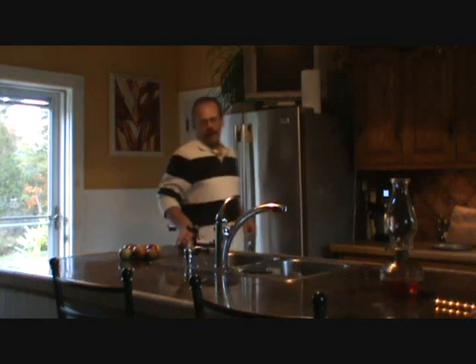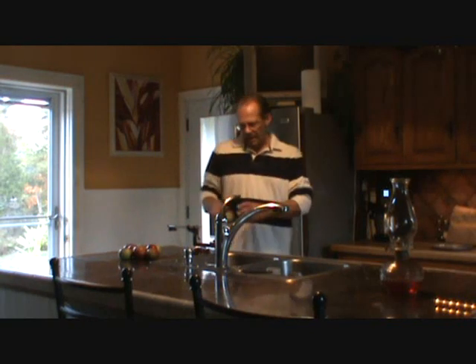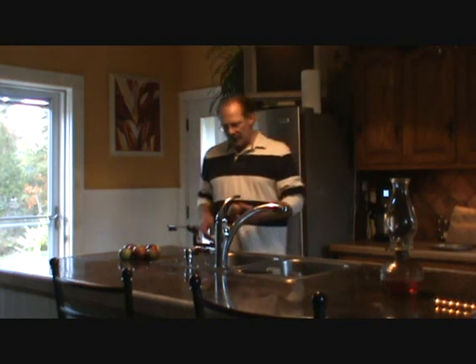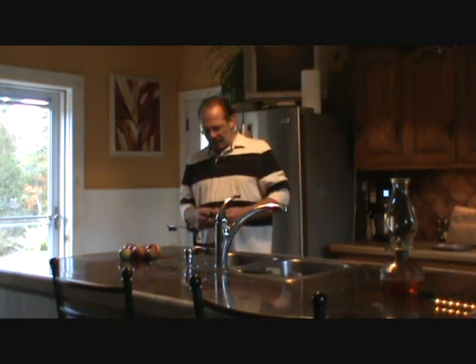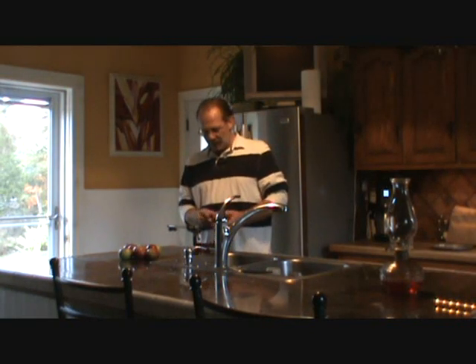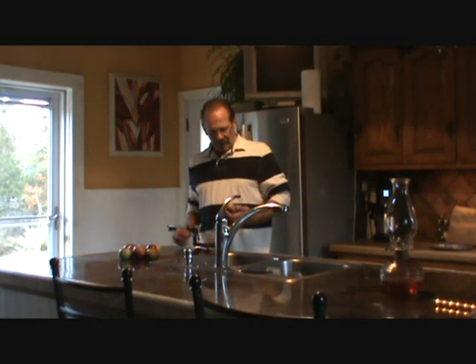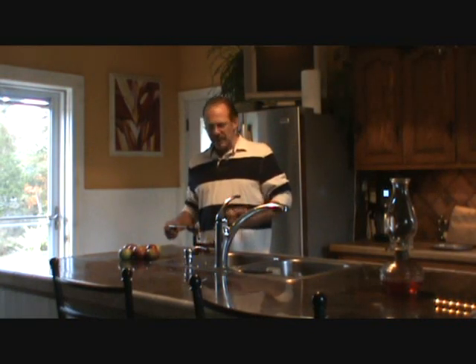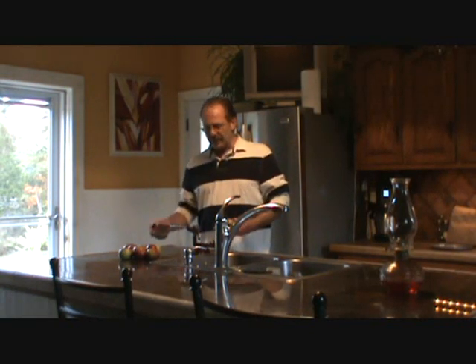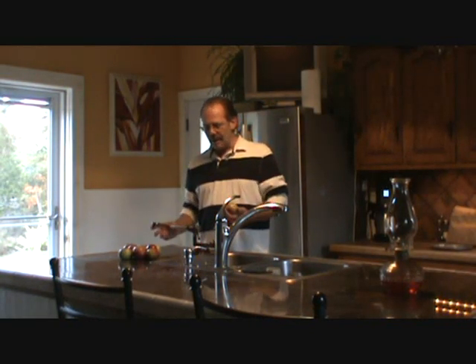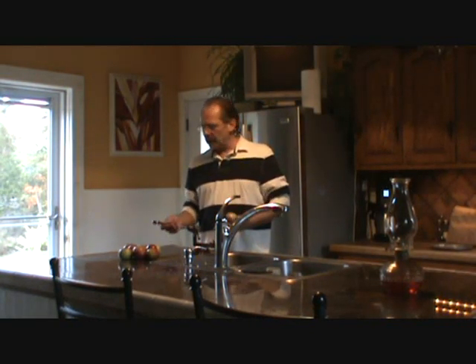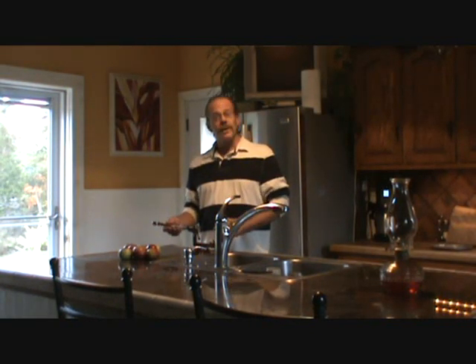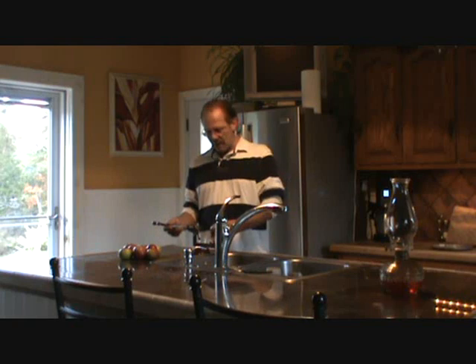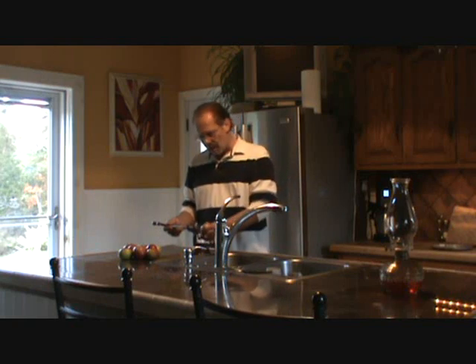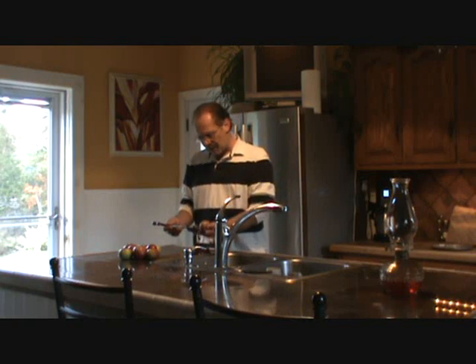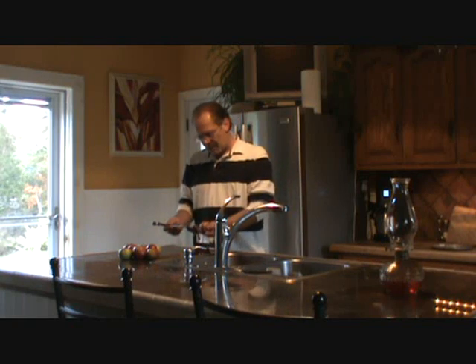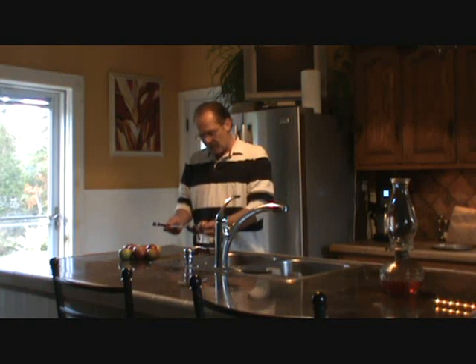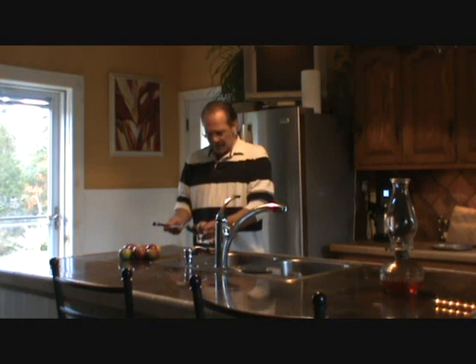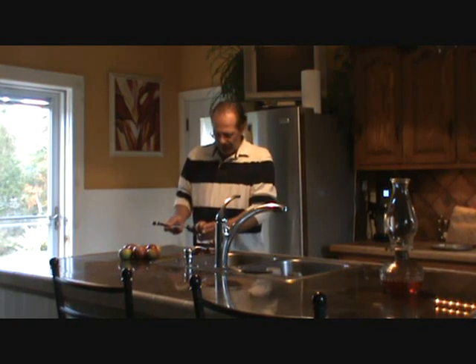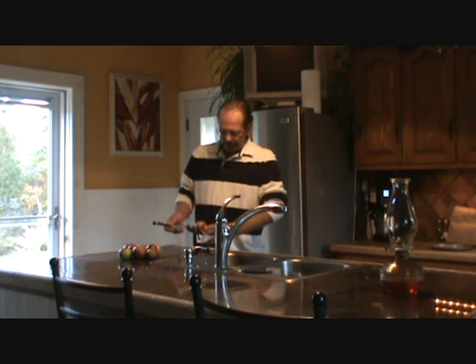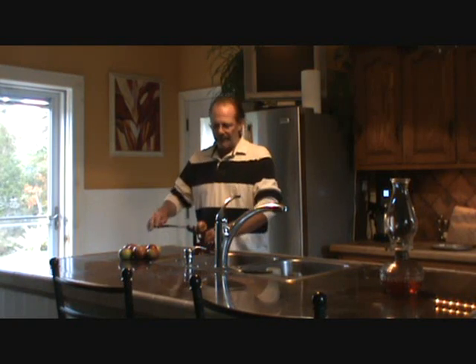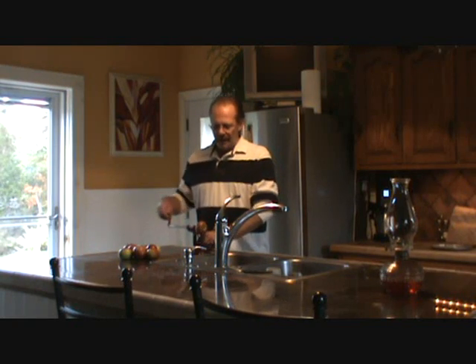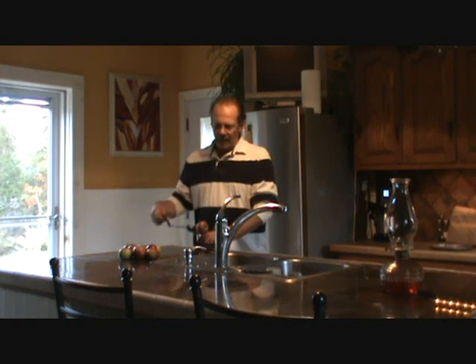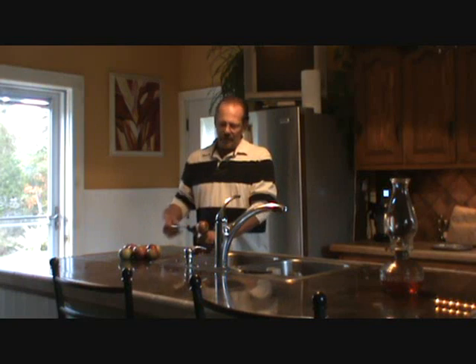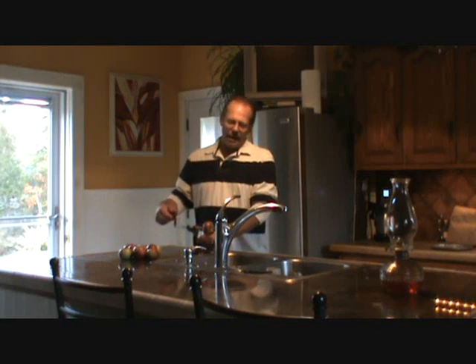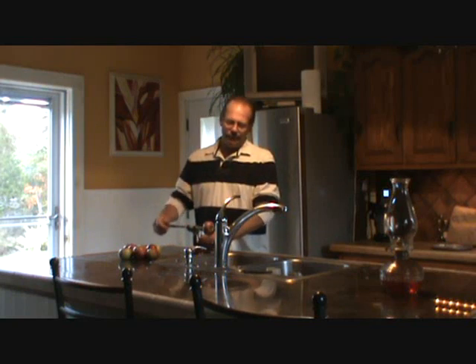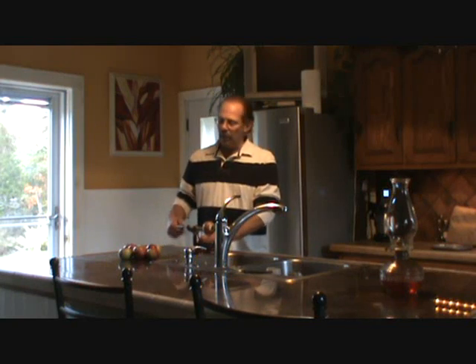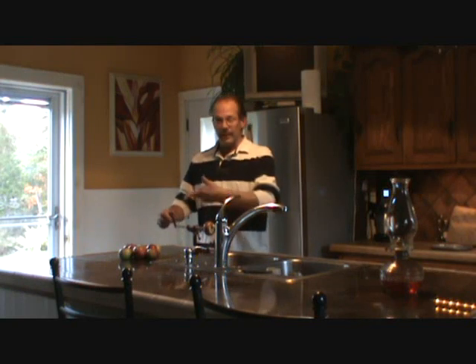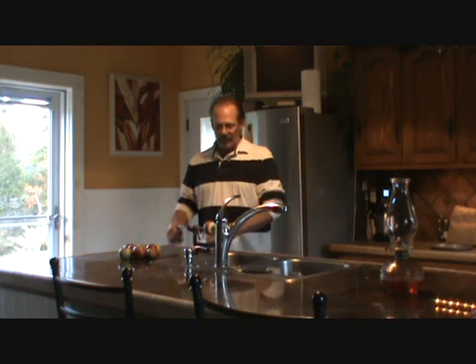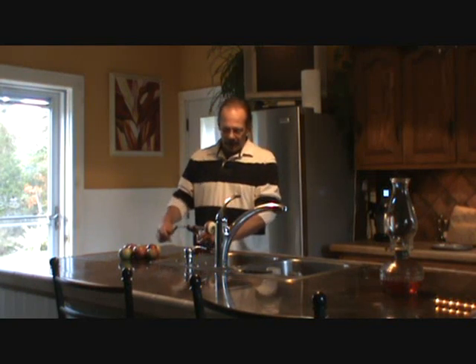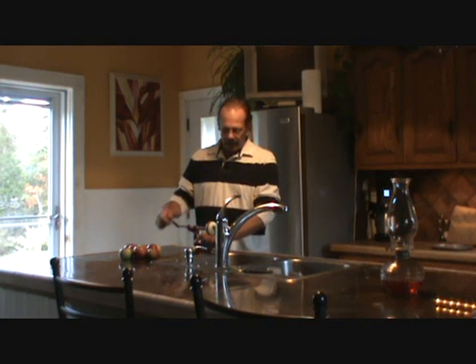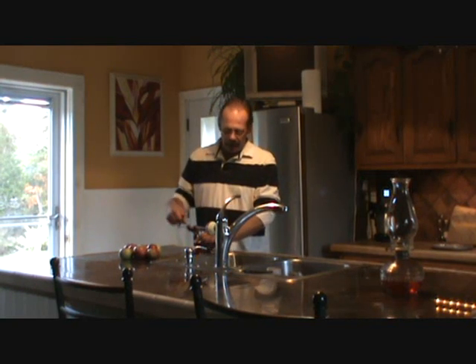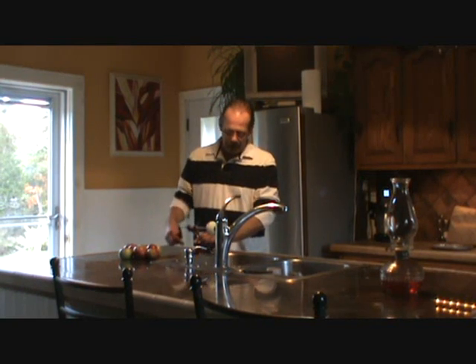Hi, today I'm making apple sauce and I just want to show you how easy this is. I just got this thing from my folks, borrowing it. It actually cores and peels the apples. I've already gone through a whole bunch of them. This is all the stuff right now. This has only been about a half an hour.